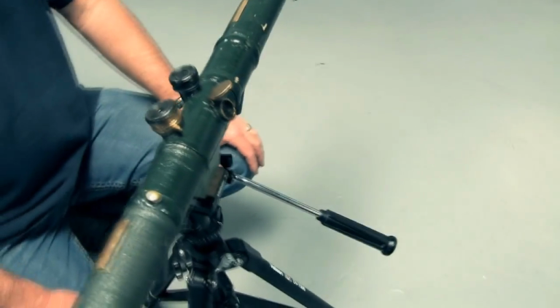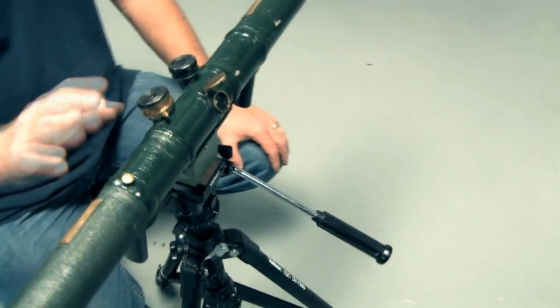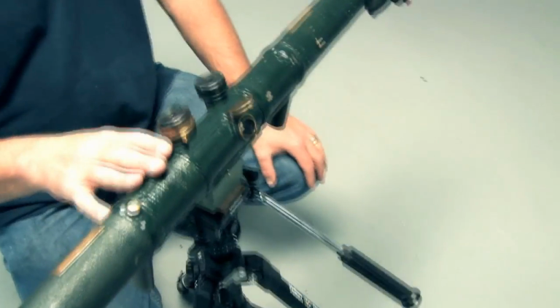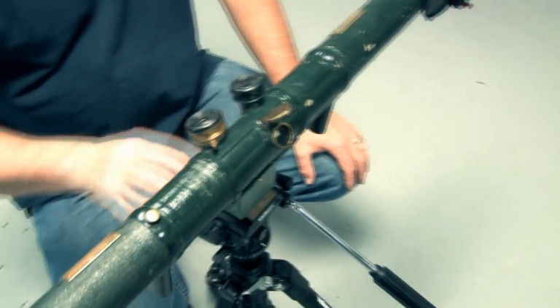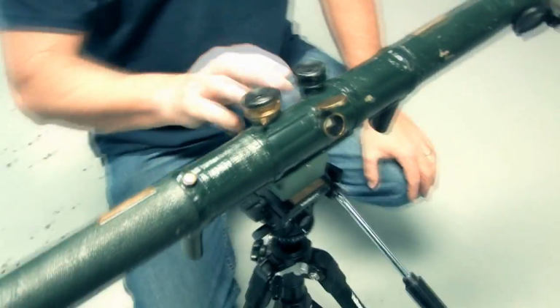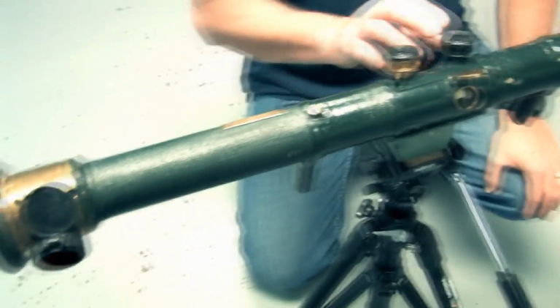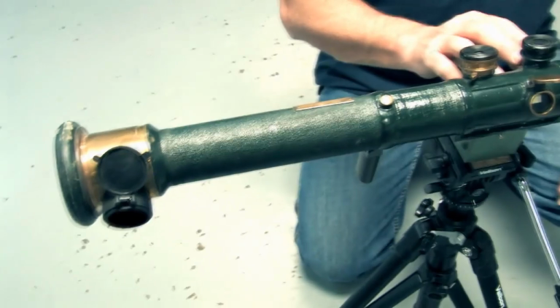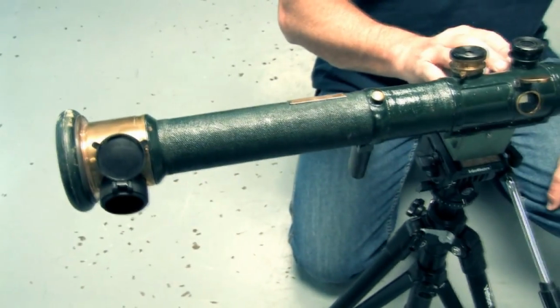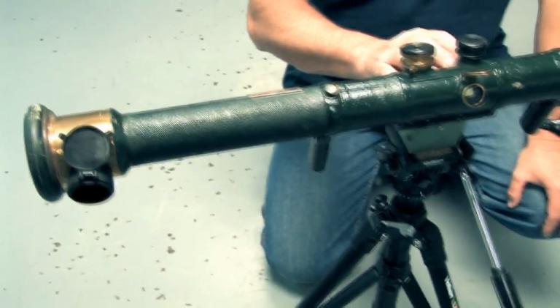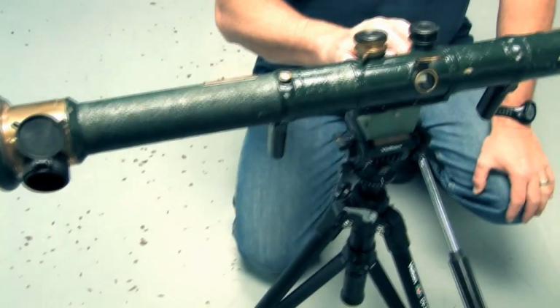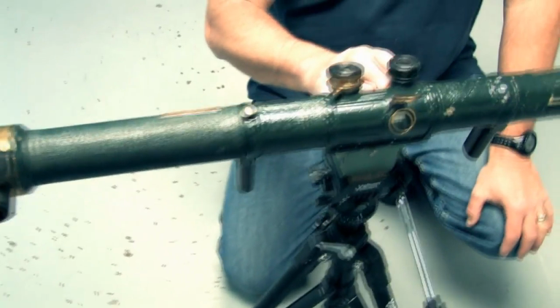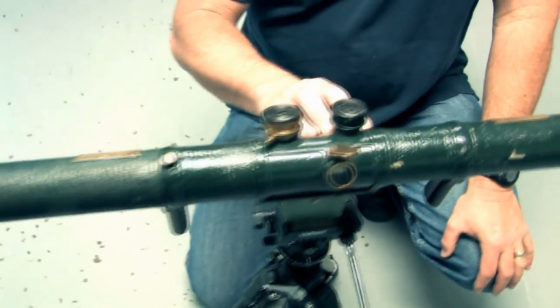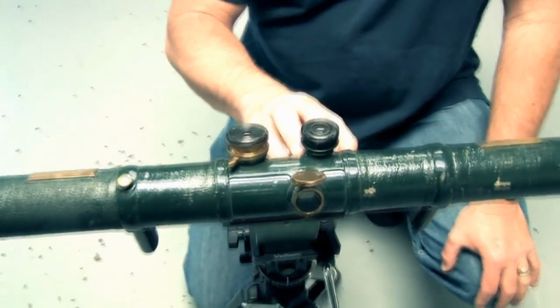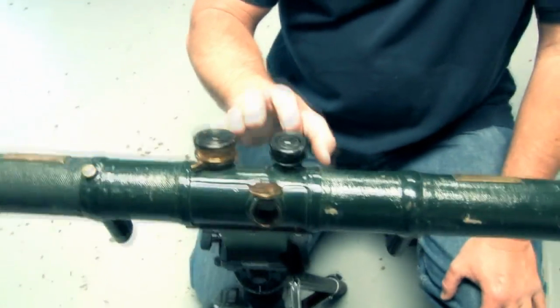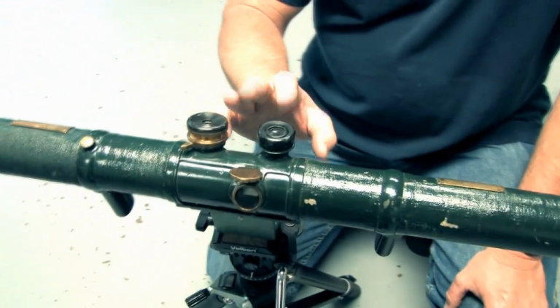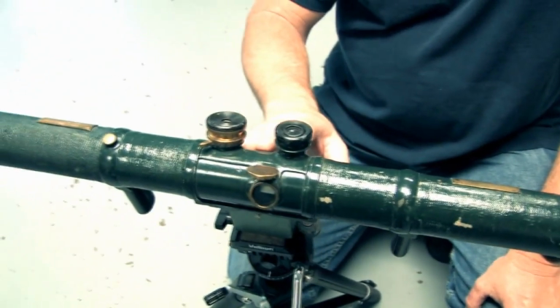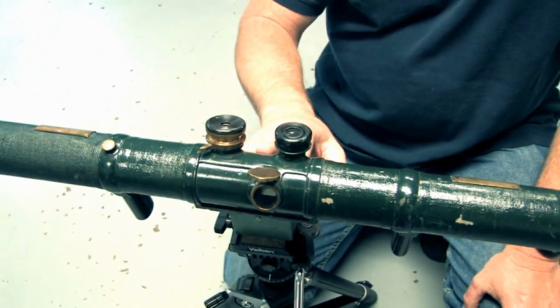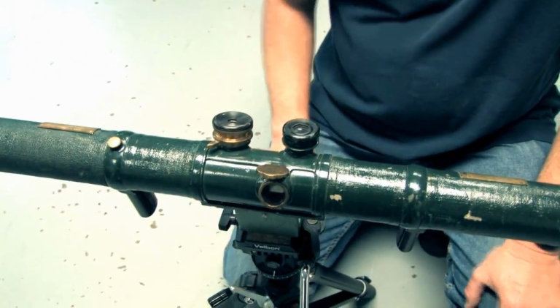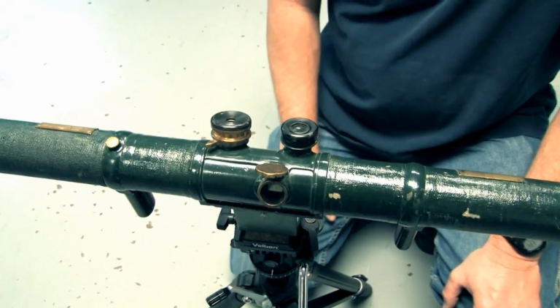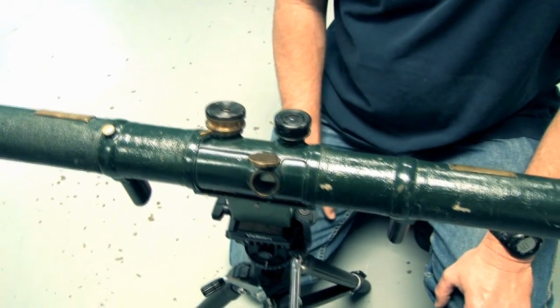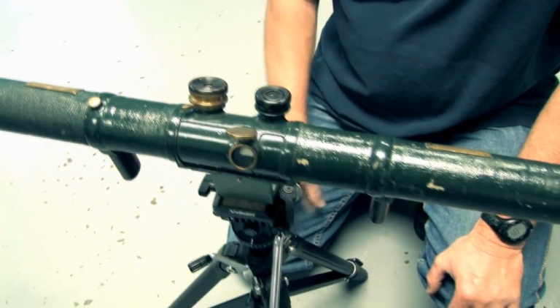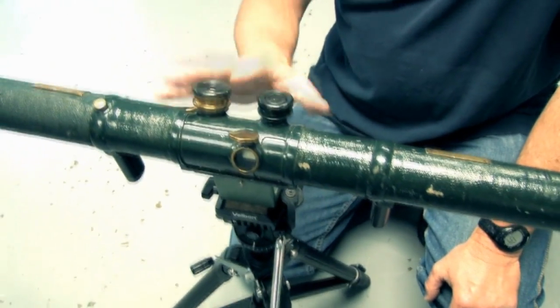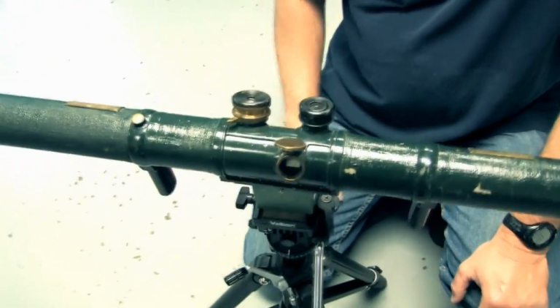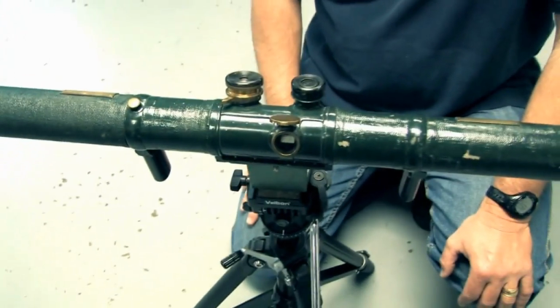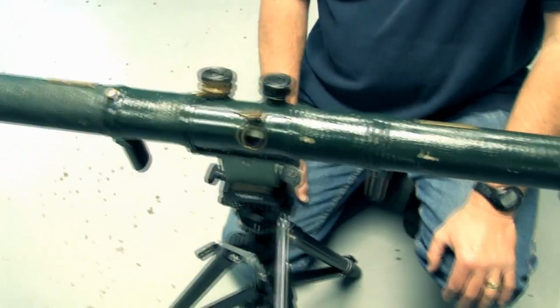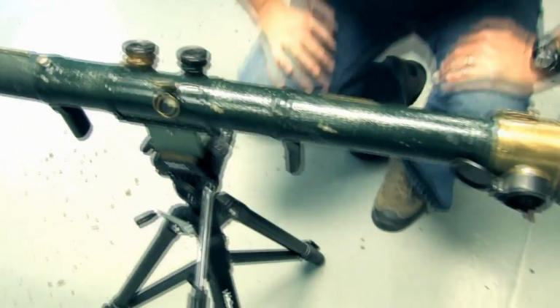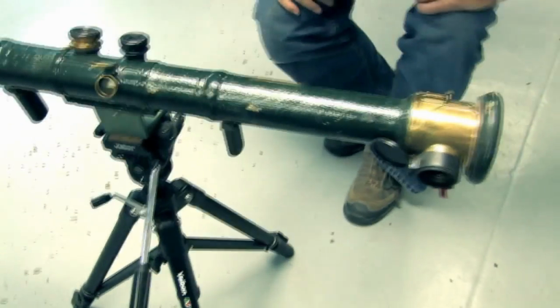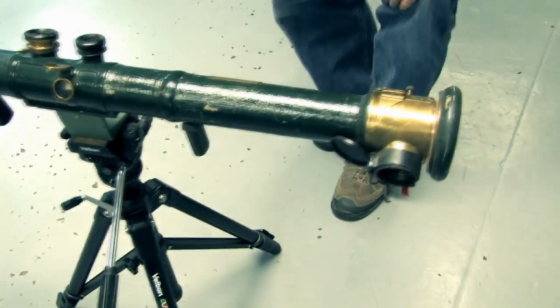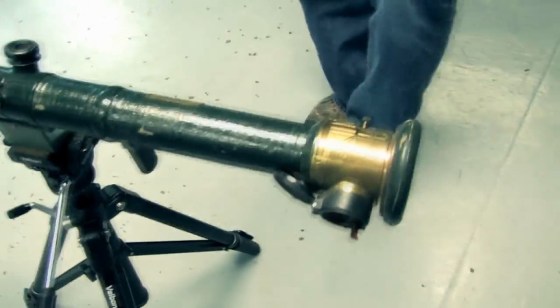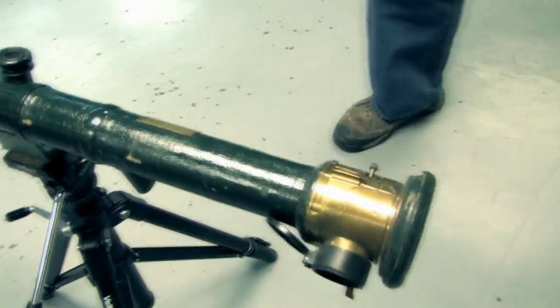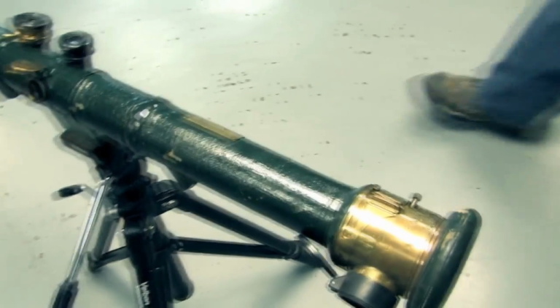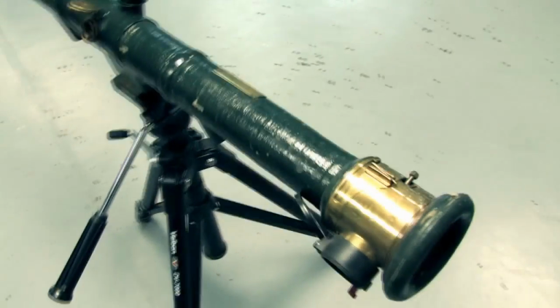Barnstroud — on this one the scale starts at 250 yards. Some of them start at 500. This one is in yards; some of the other ones are in meters. This one works really good for me. So that's a Barnstroud artillery rangefinder.